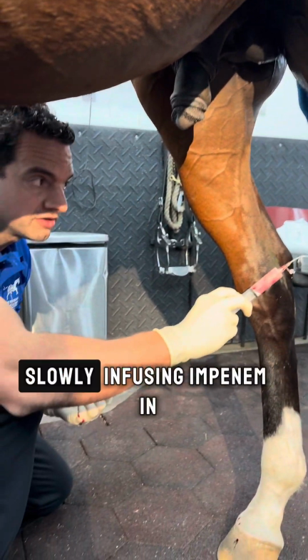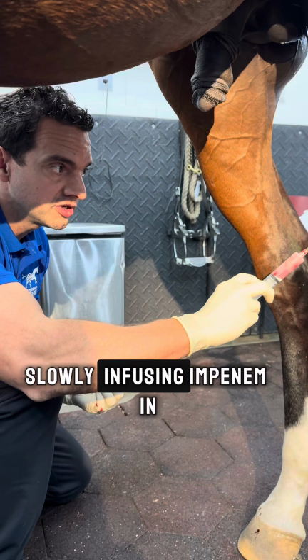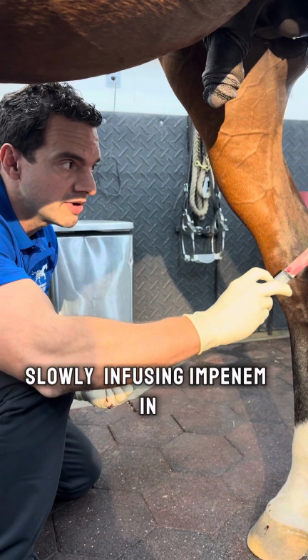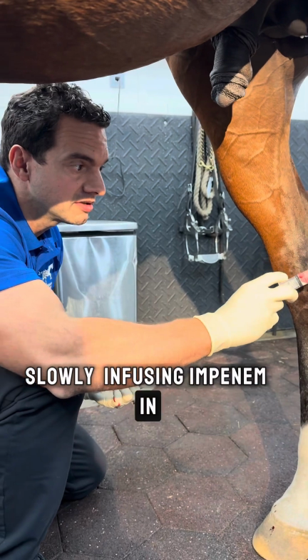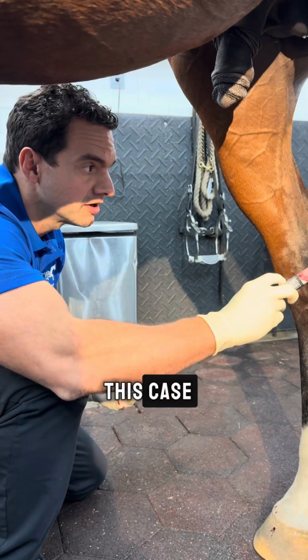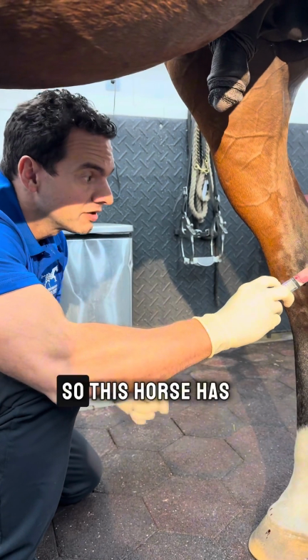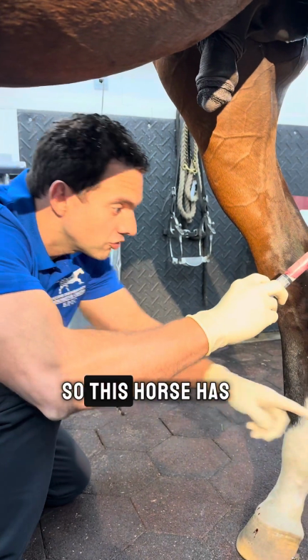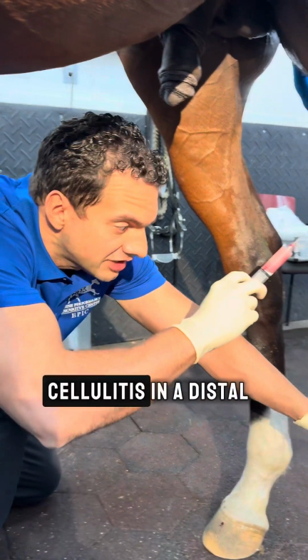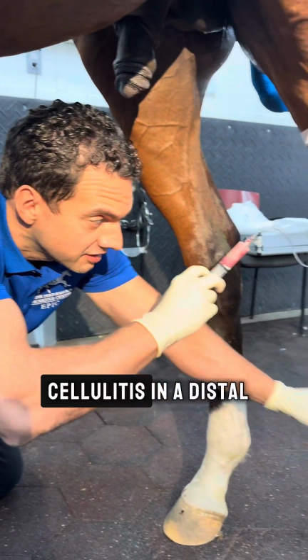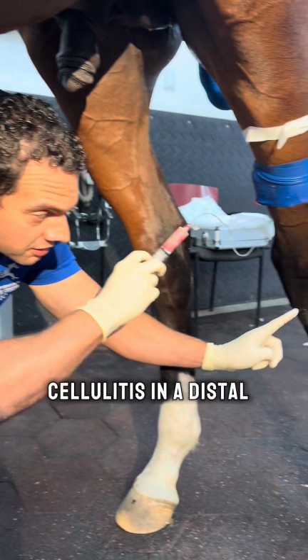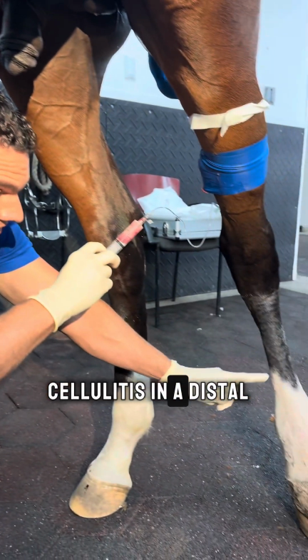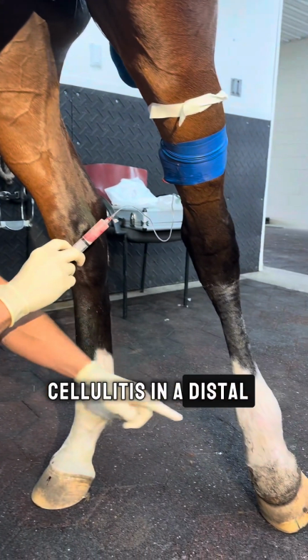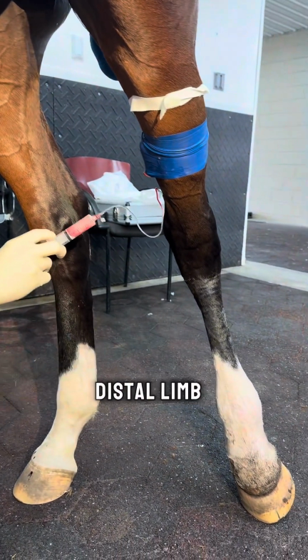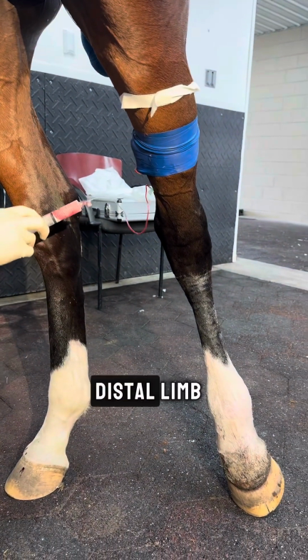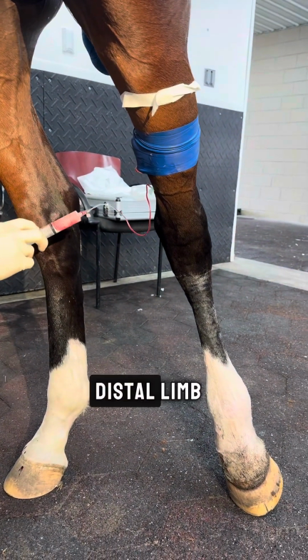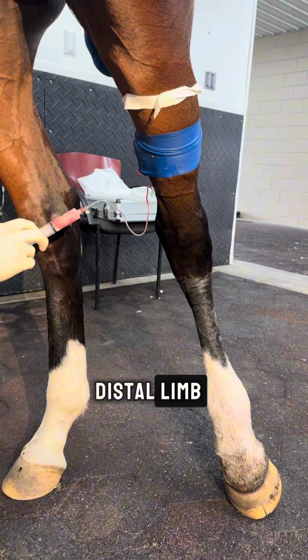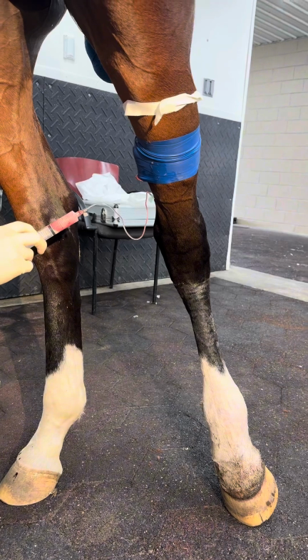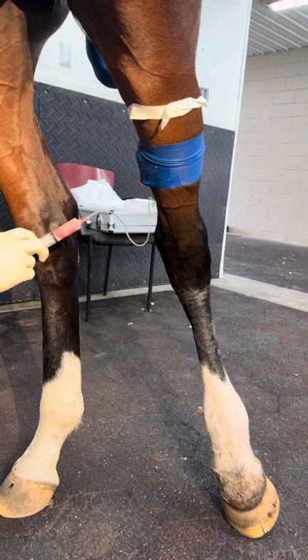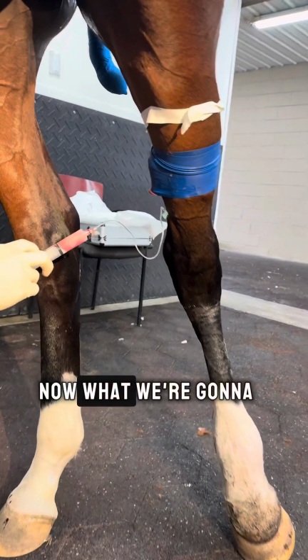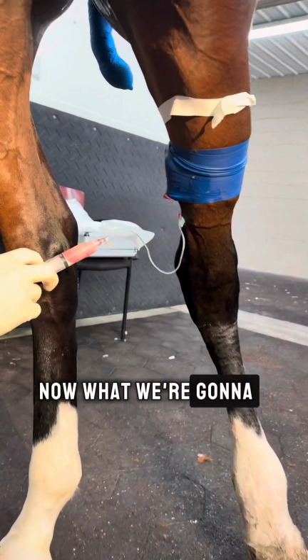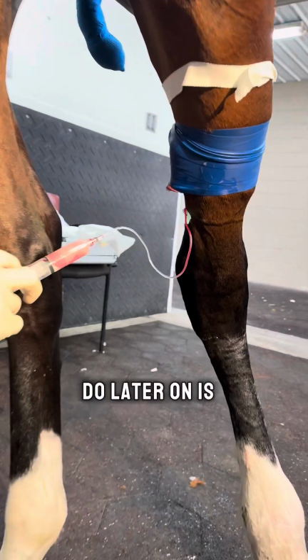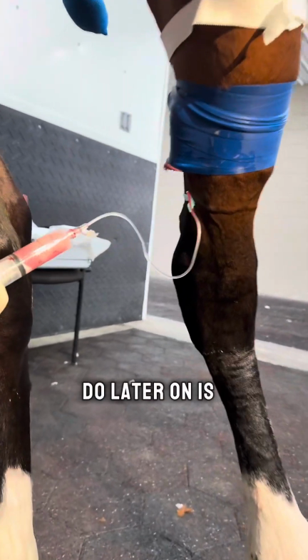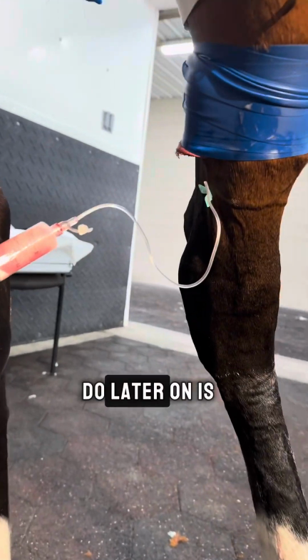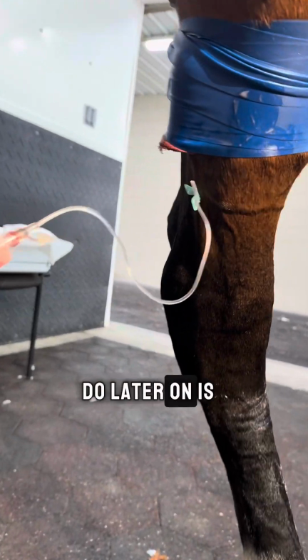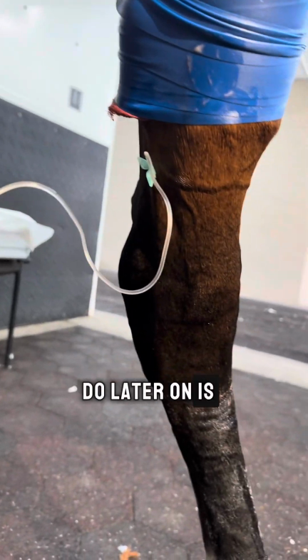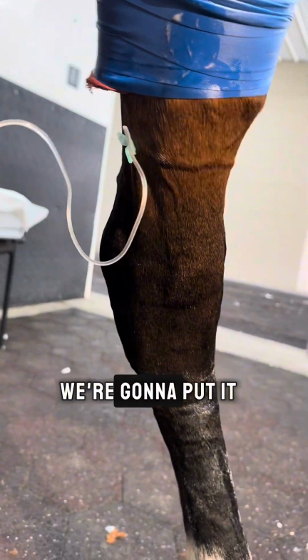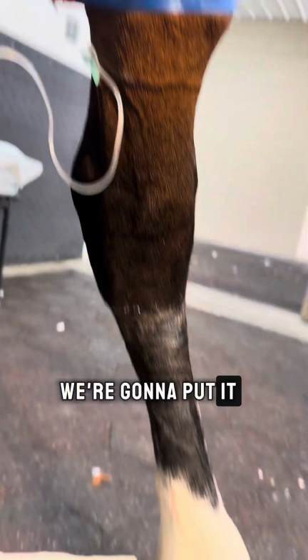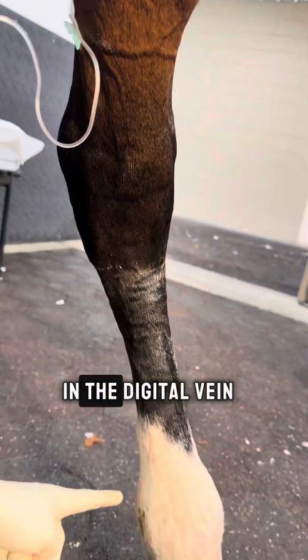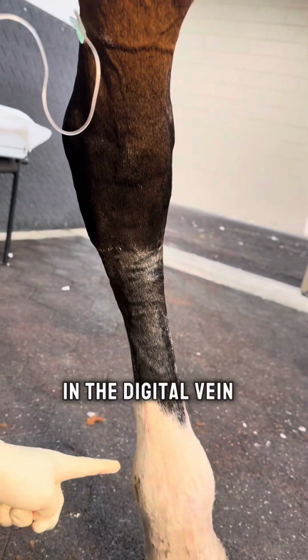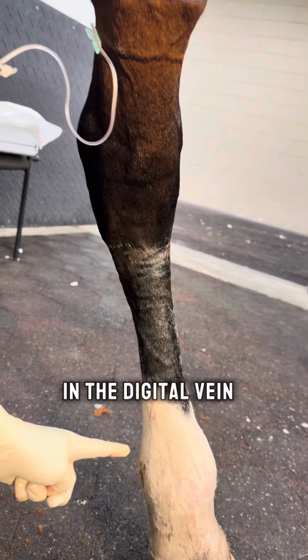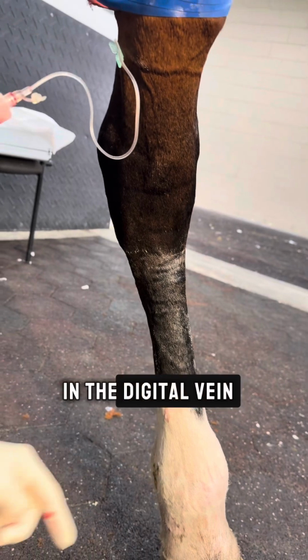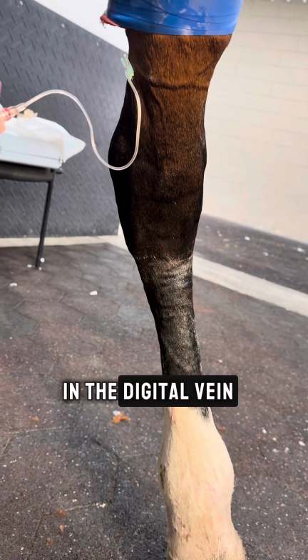Then we're going to start slowly infusing imipenem — slowly infusing imipenem in this case. This works as cellulitis in the distal limb. Now what we're going to do later on is we're going to put it in the digital vein.